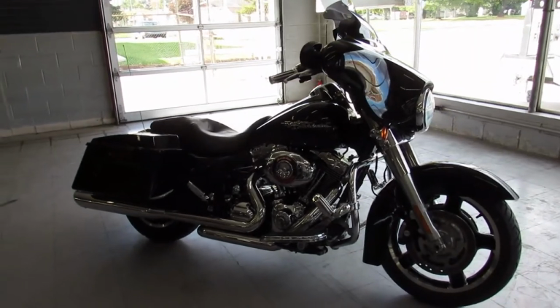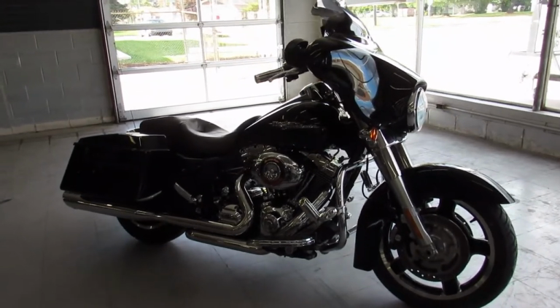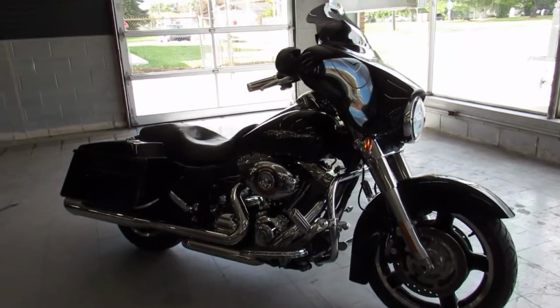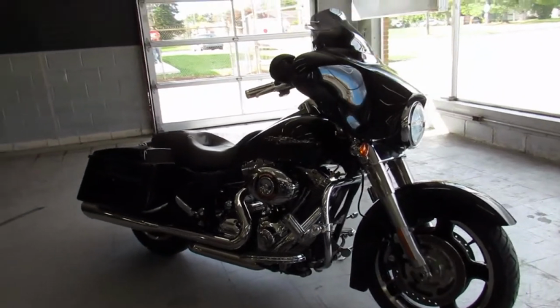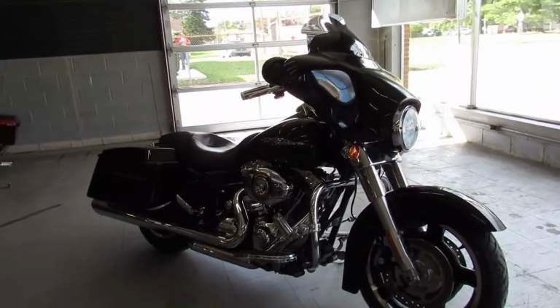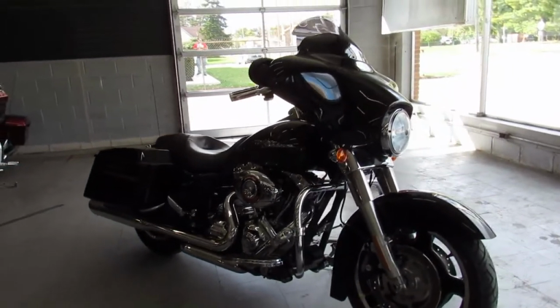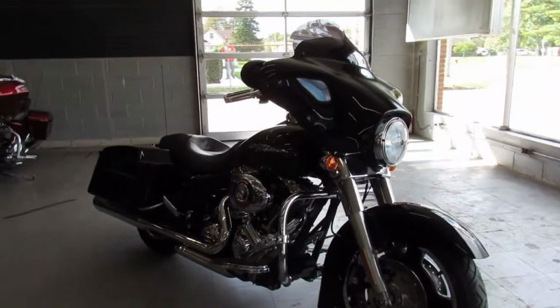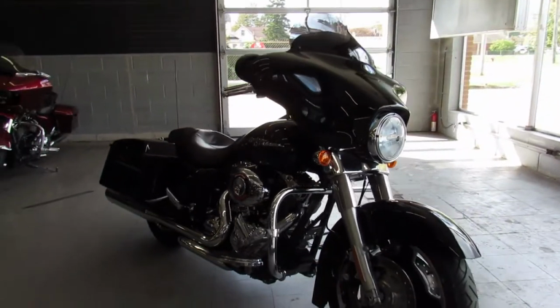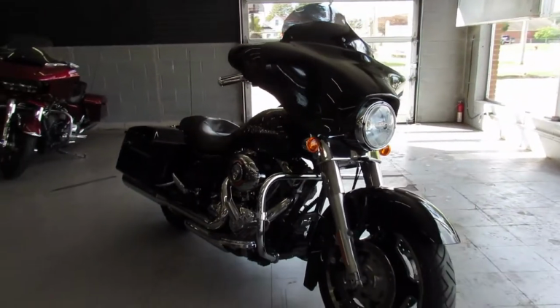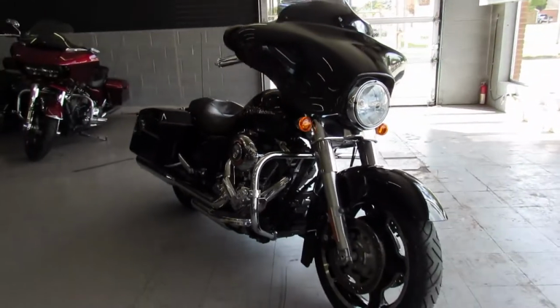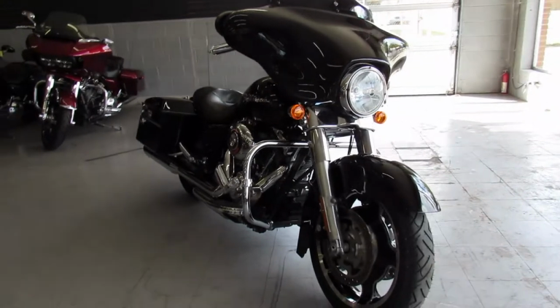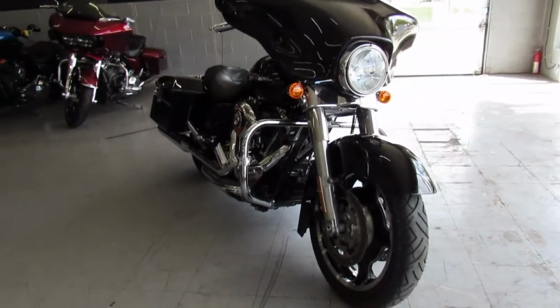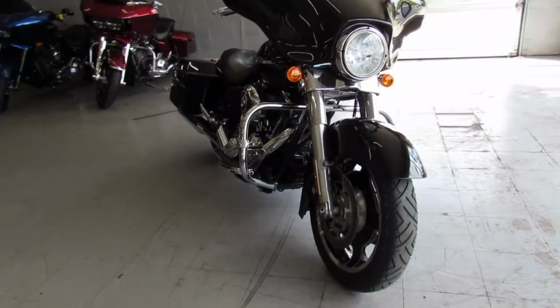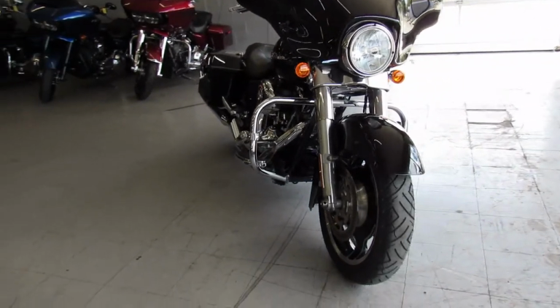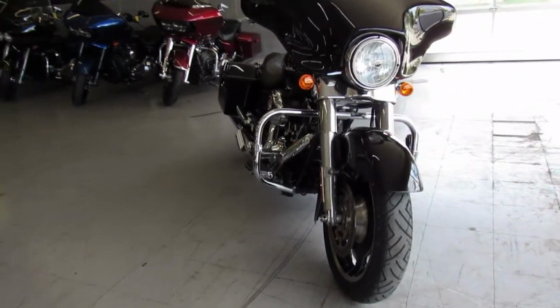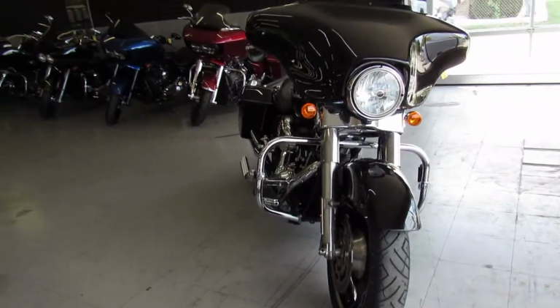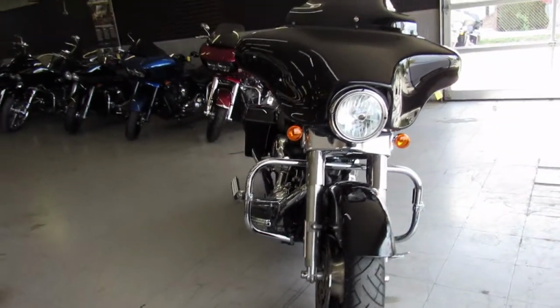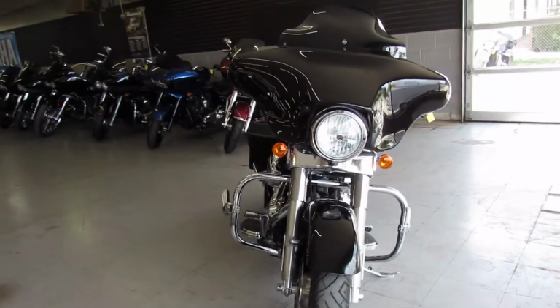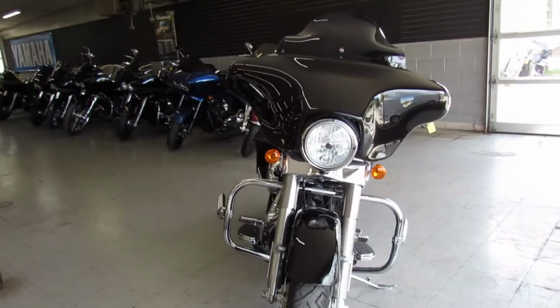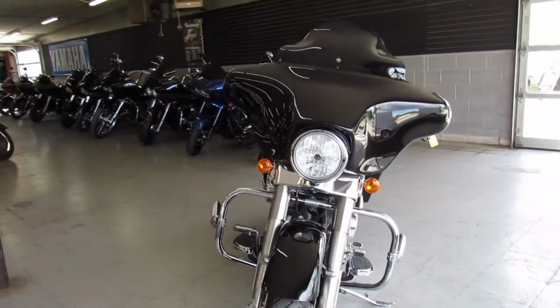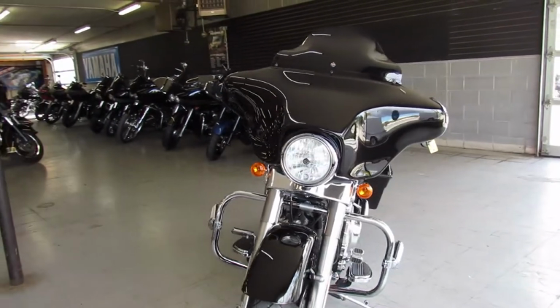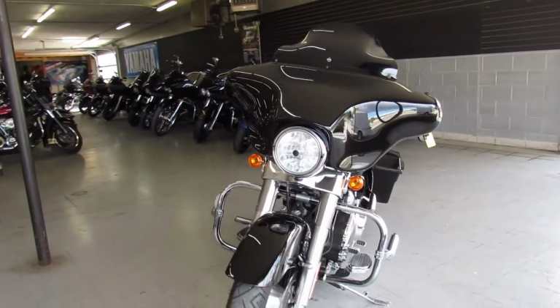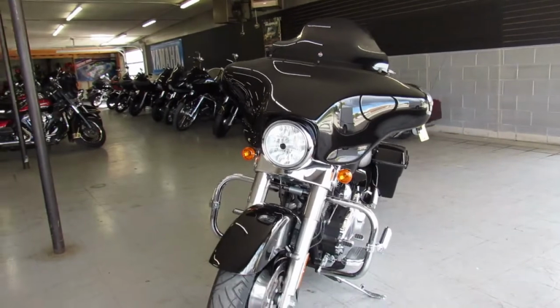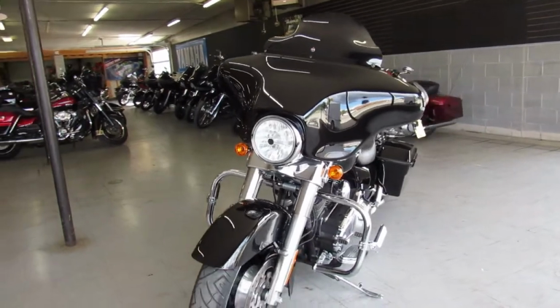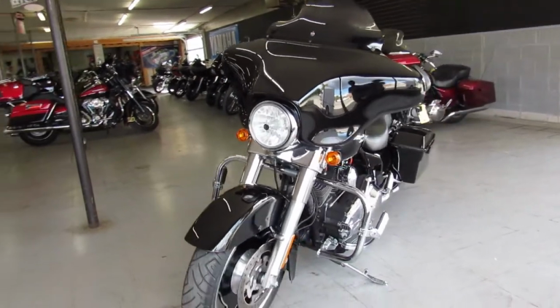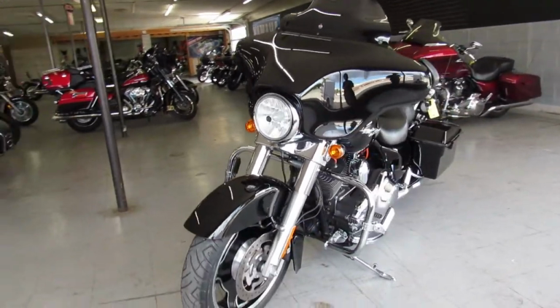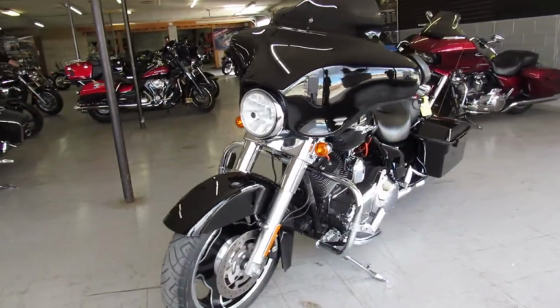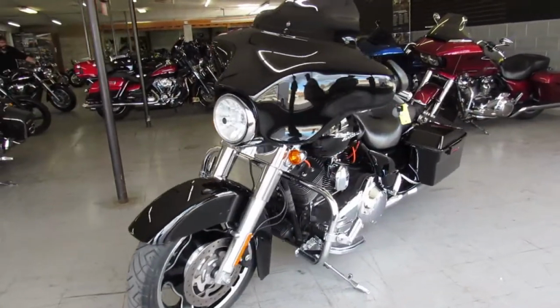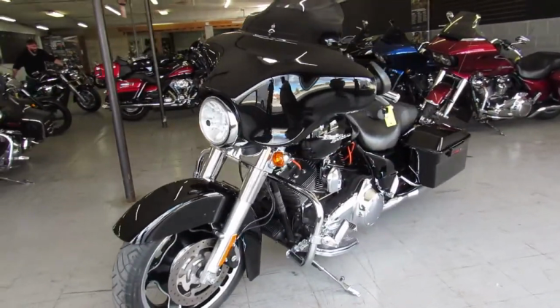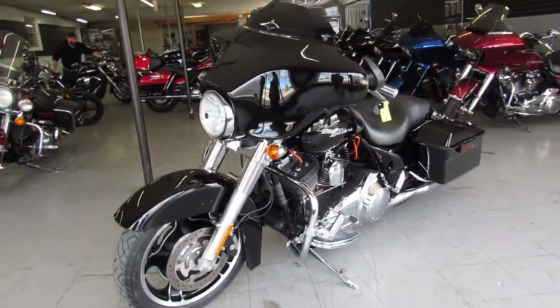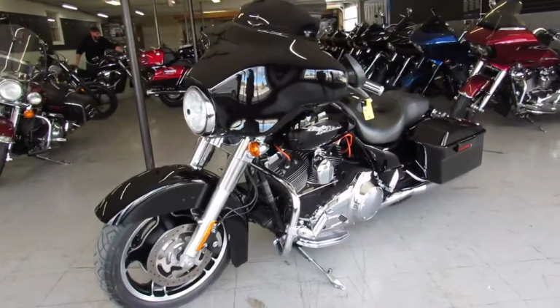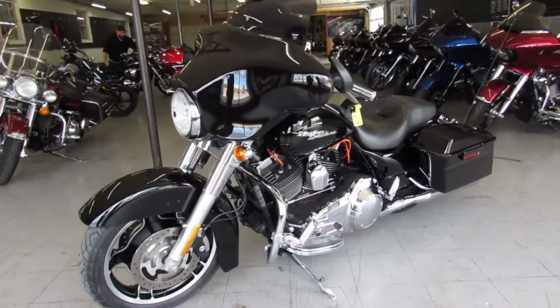Hey guys, ApprovalPowerSports.com here with another Street Glide — a 2010 Street Glide with only 12,745 miles on it. Take a close look at it: clean, vivid black gloss paint, tons of chrome.